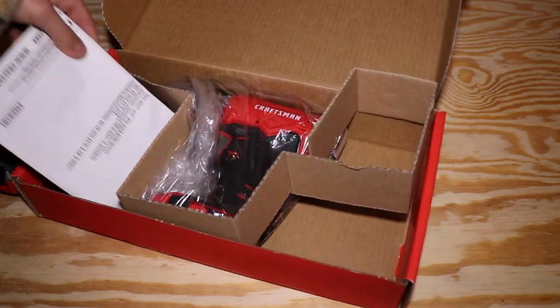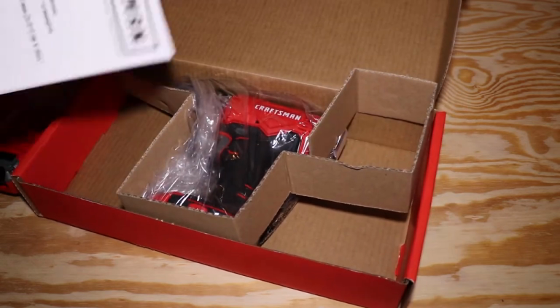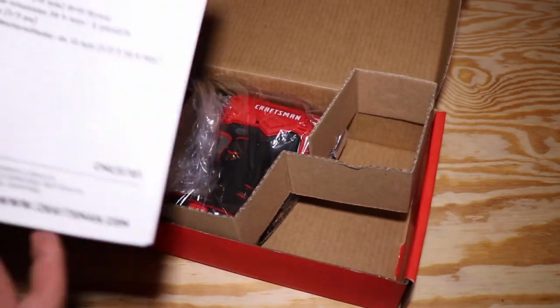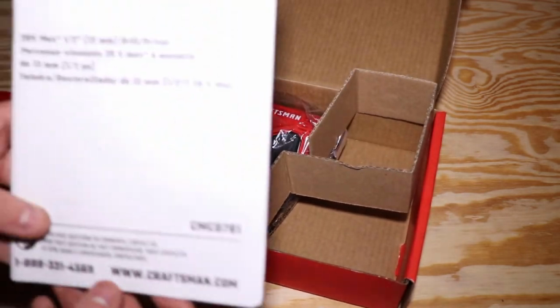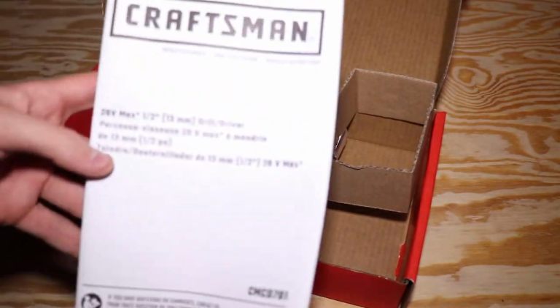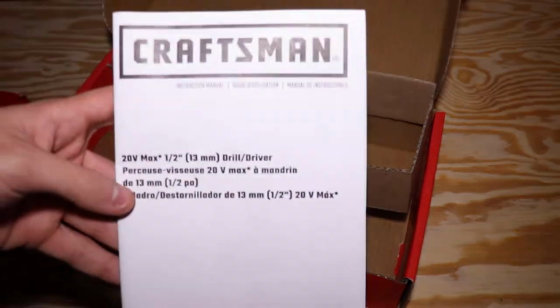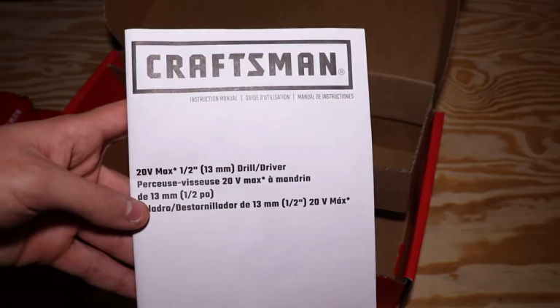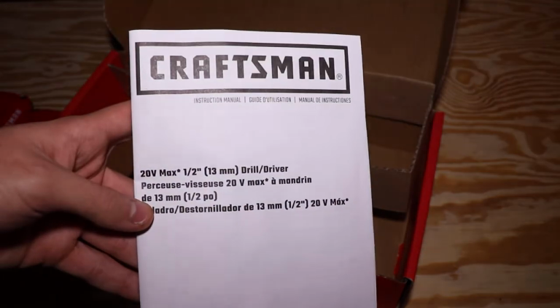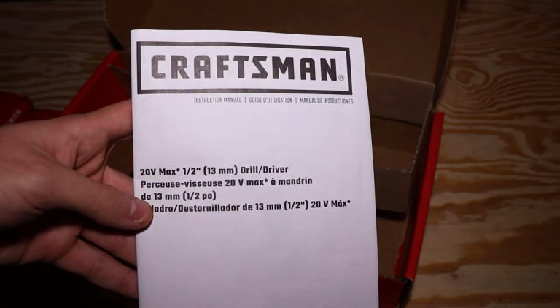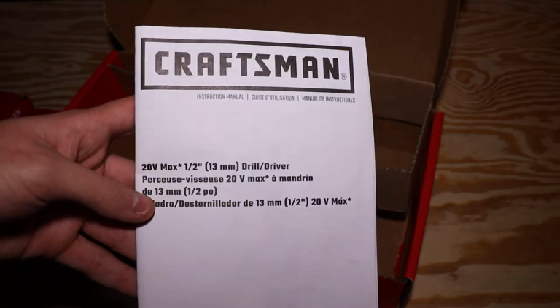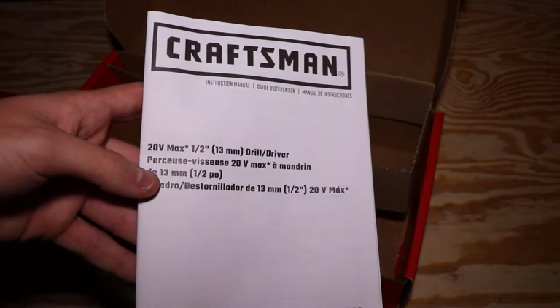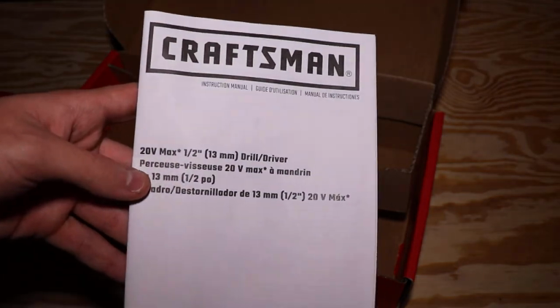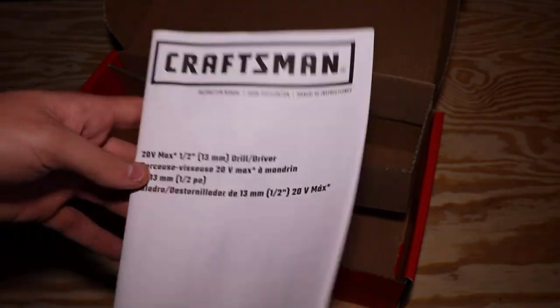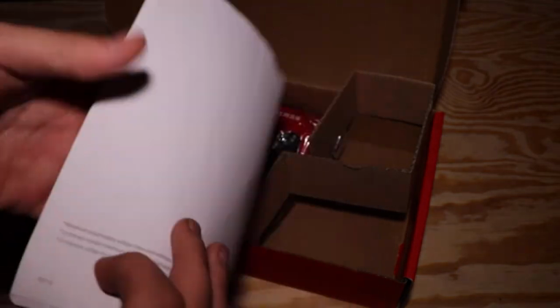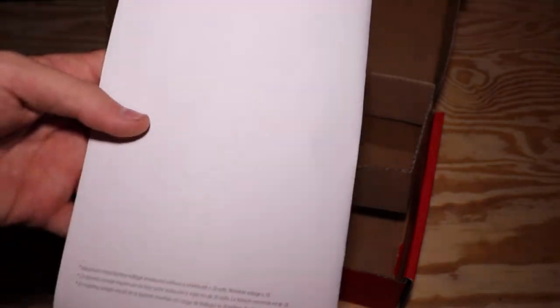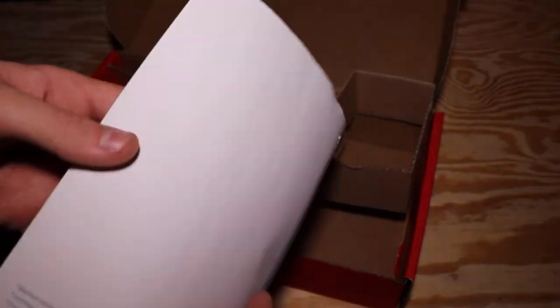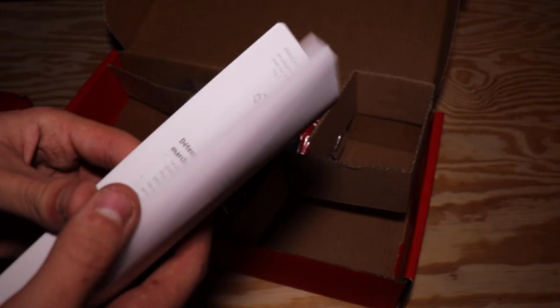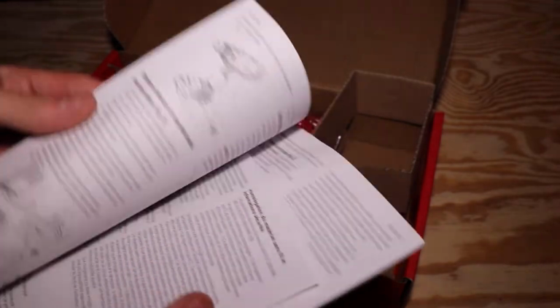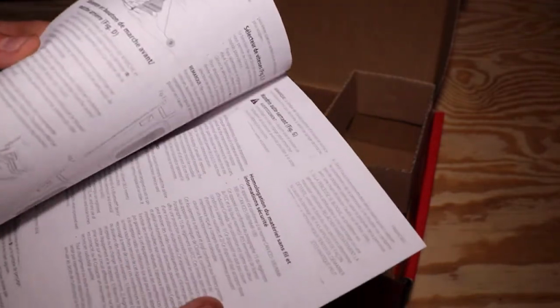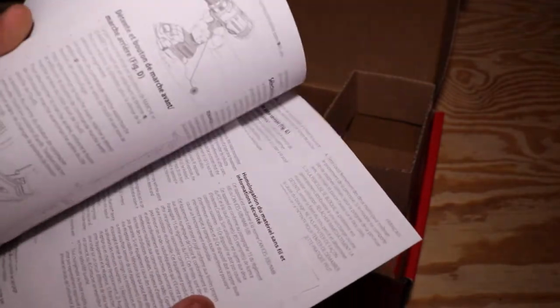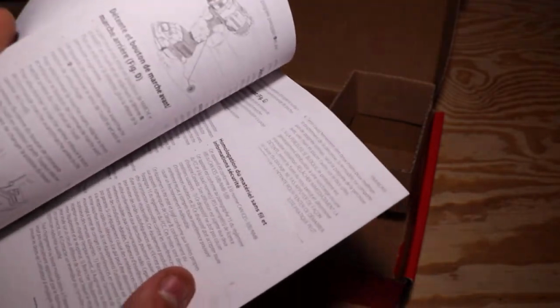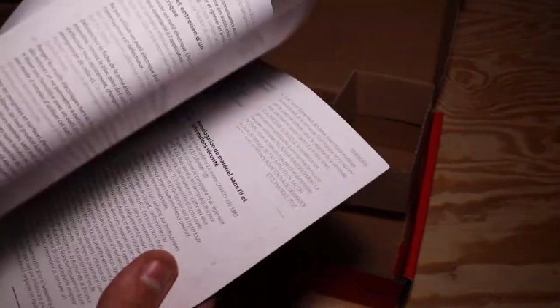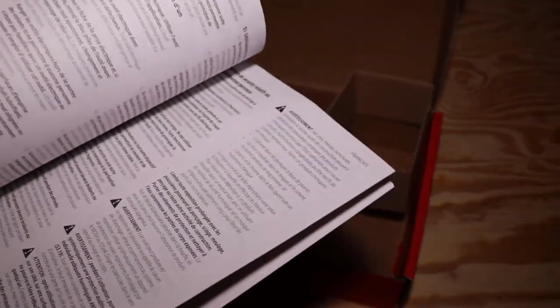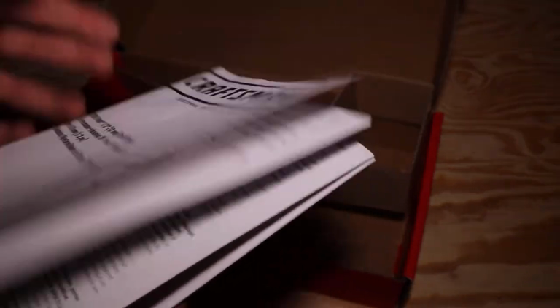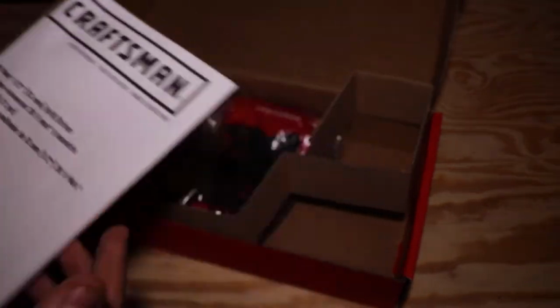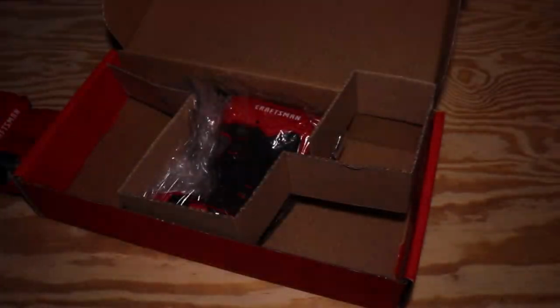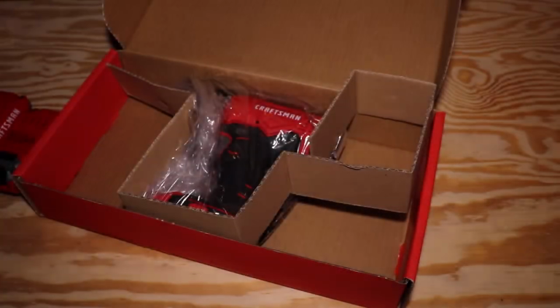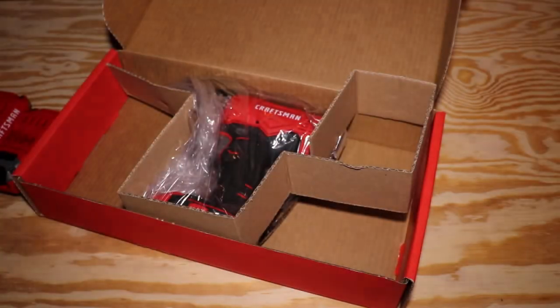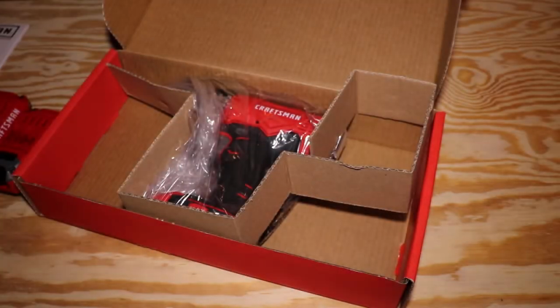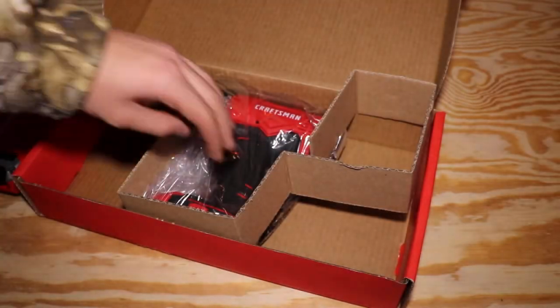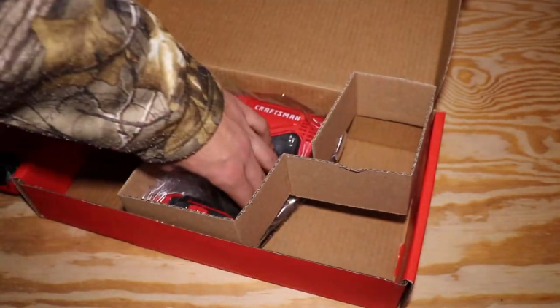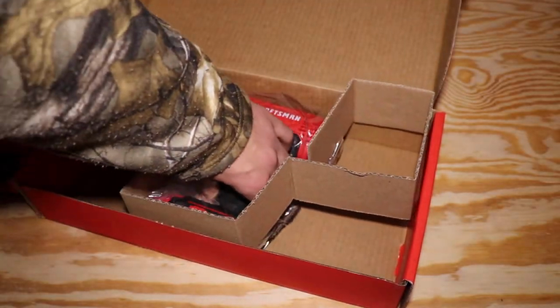We also have the instruction manual with the usual safety information and warranty.